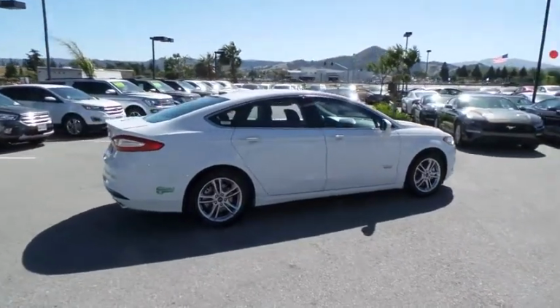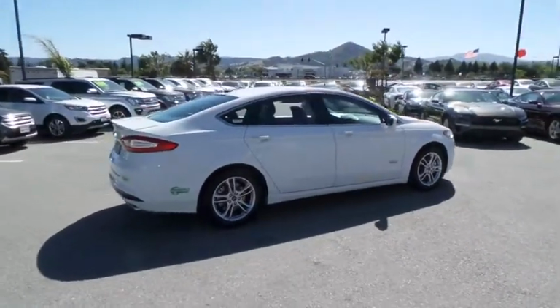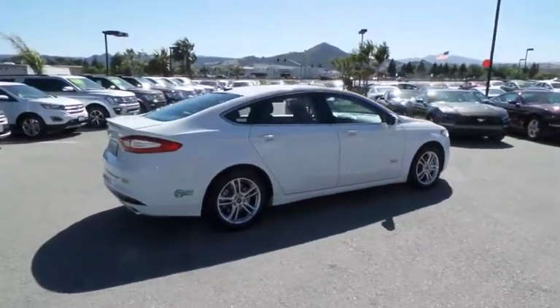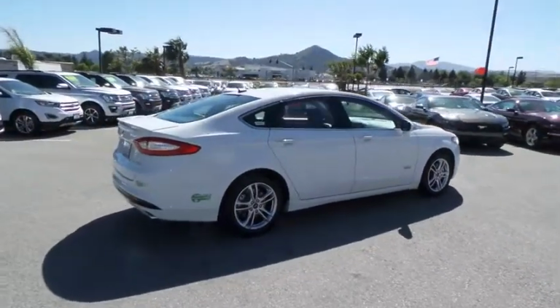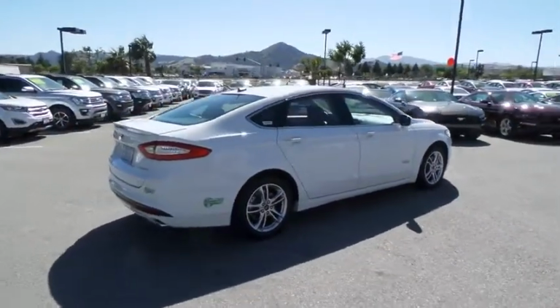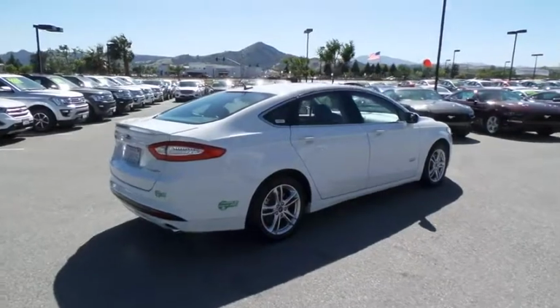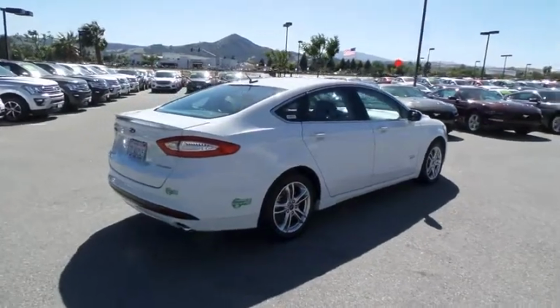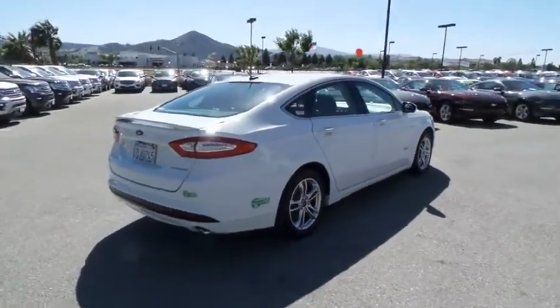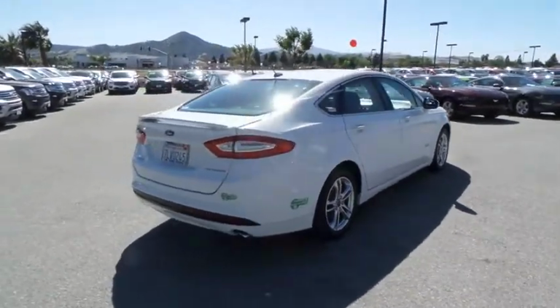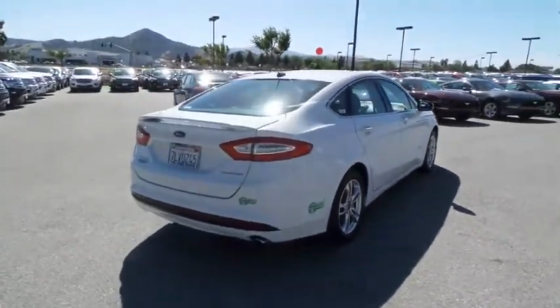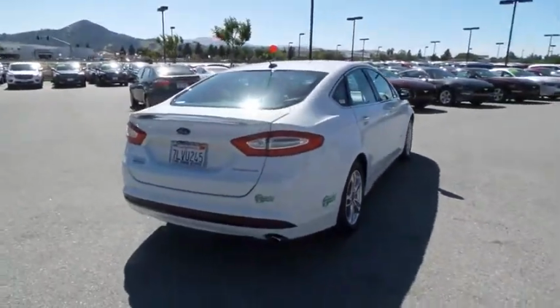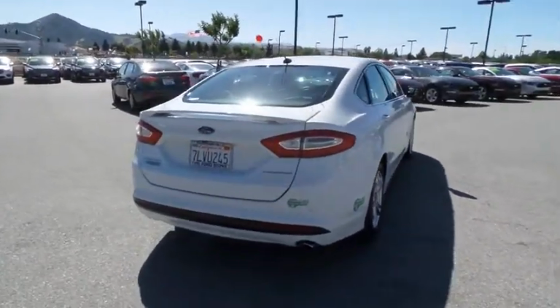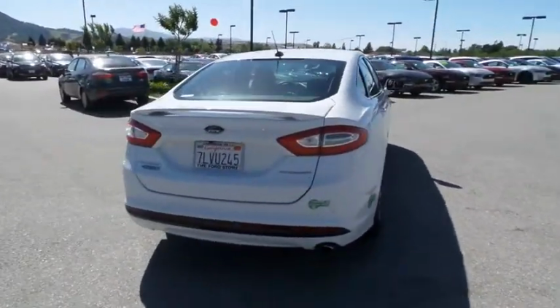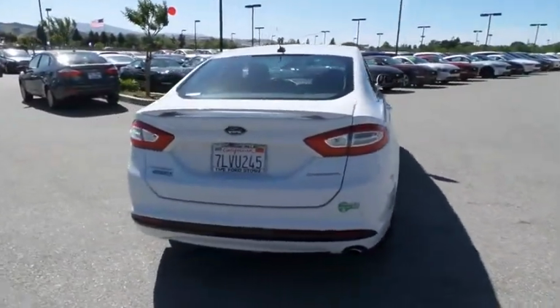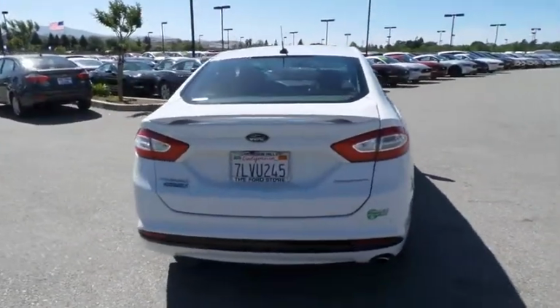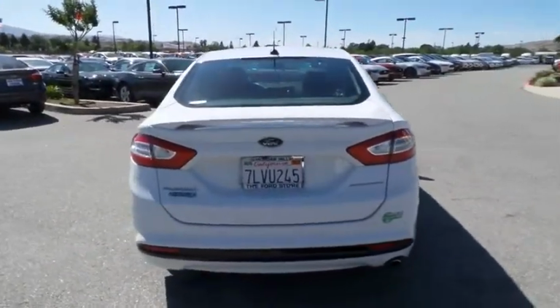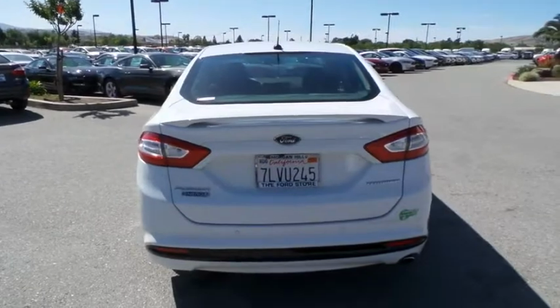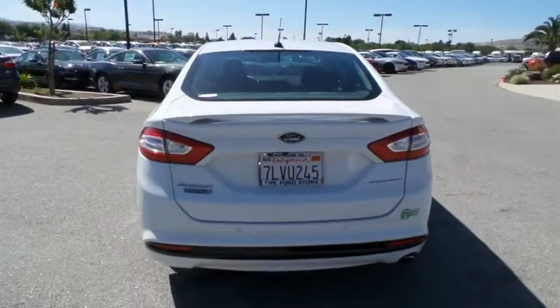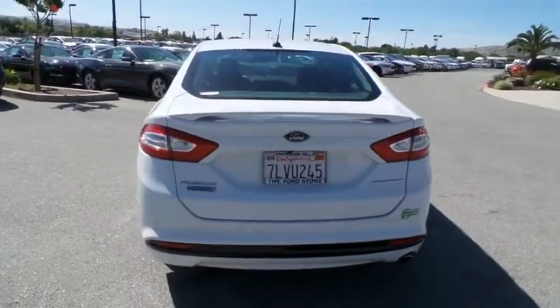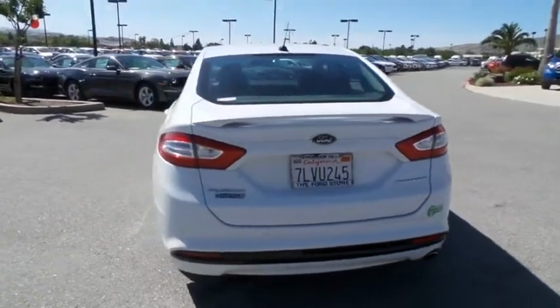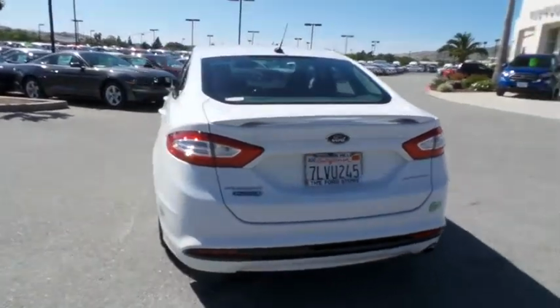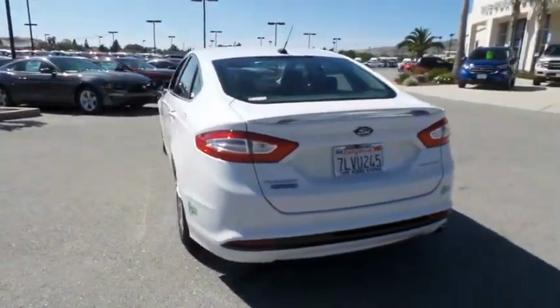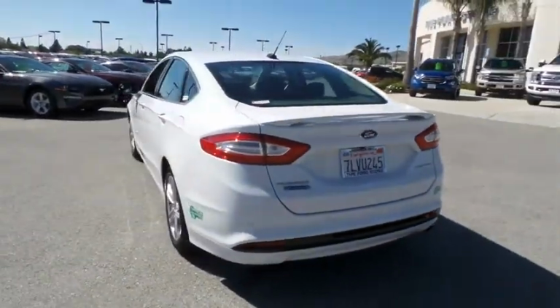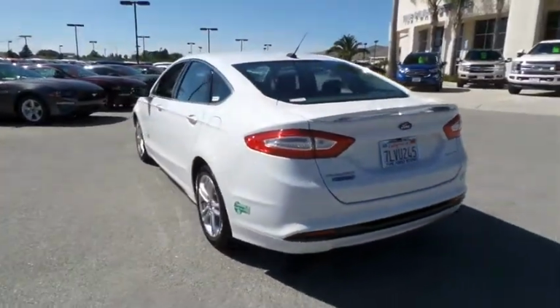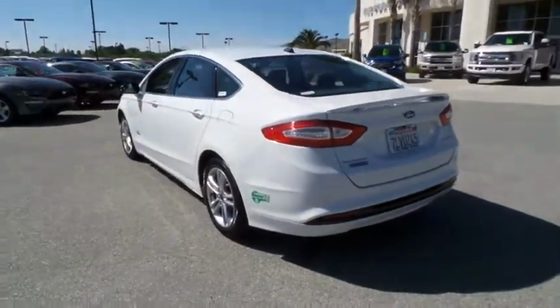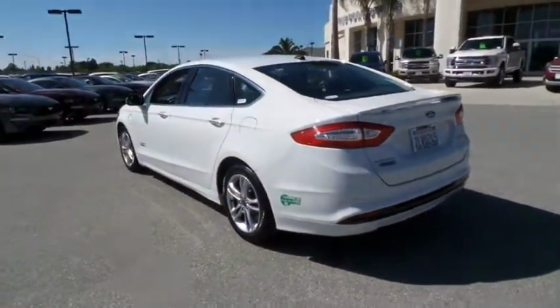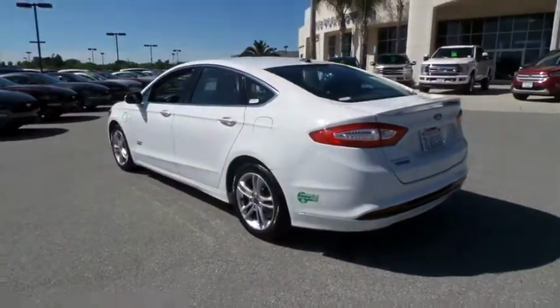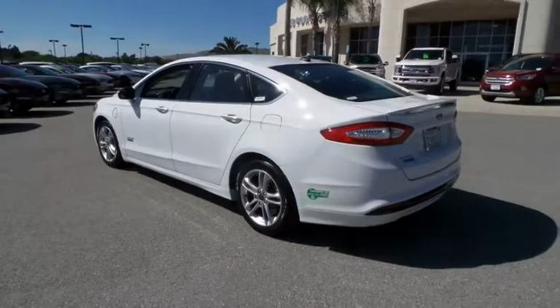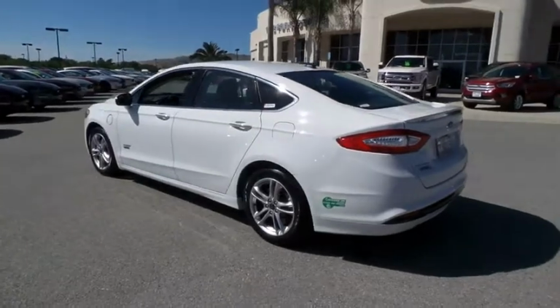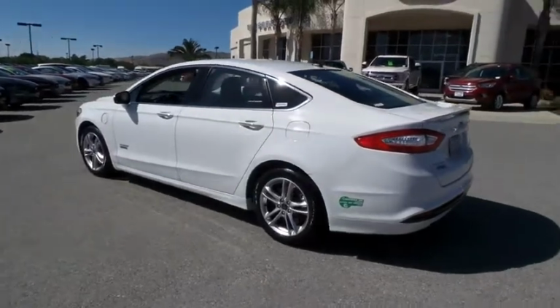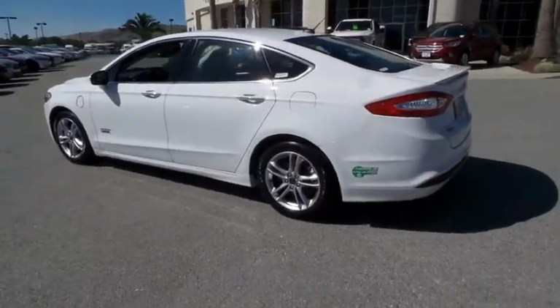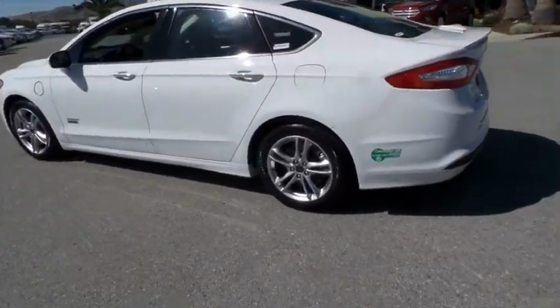Power passenger seat, traction control, navigation system, dual airbags, power steering, alloy wheels, four-wheel disc brakes, AM-FM stereo radio, voice-activated navigation system, electronic stability control.